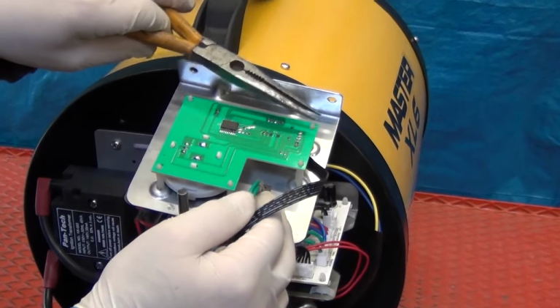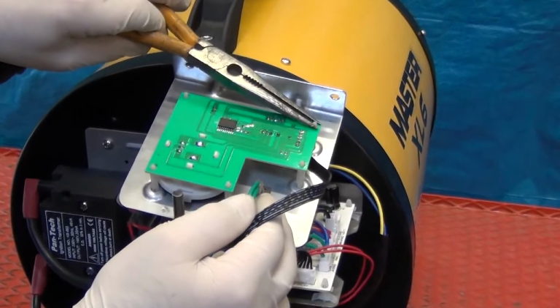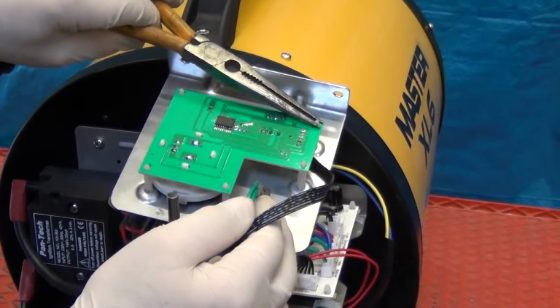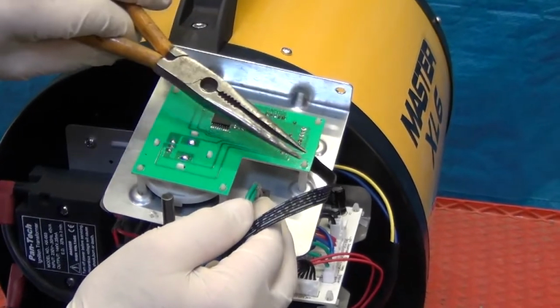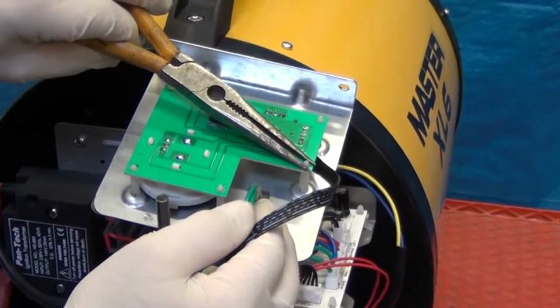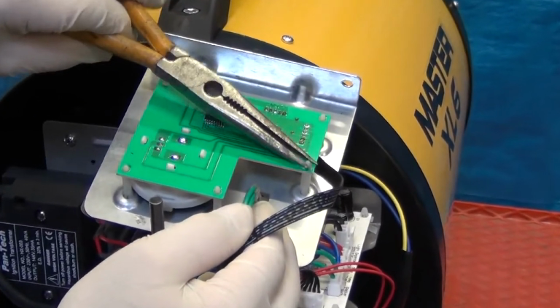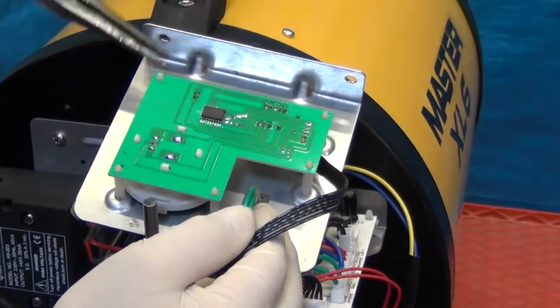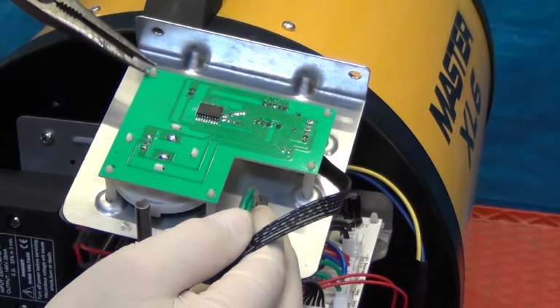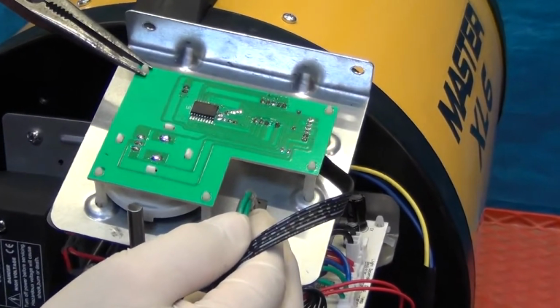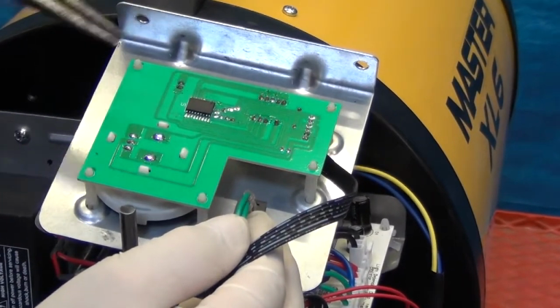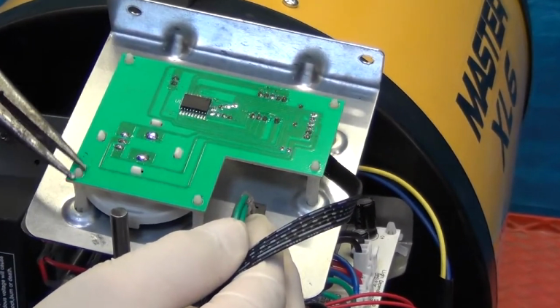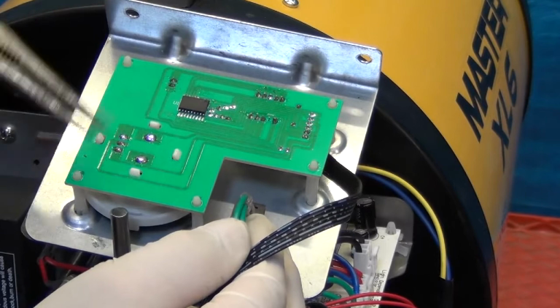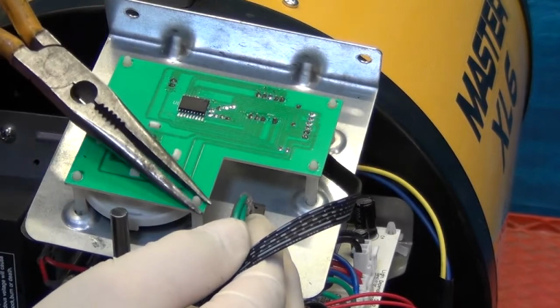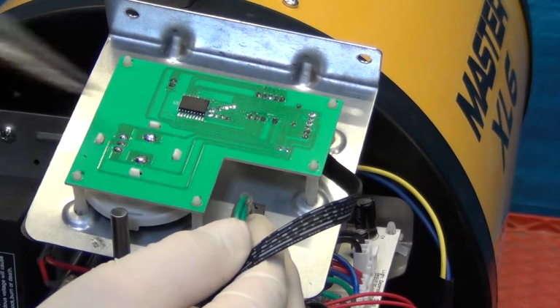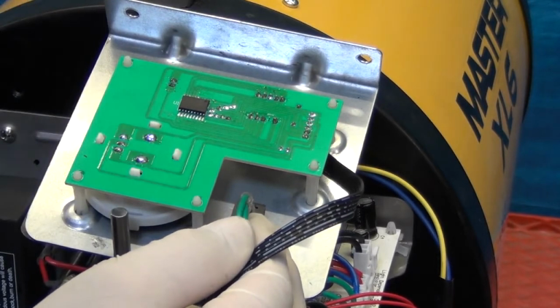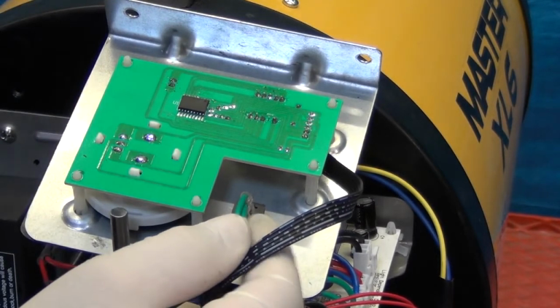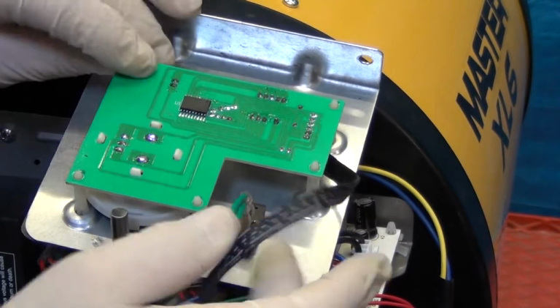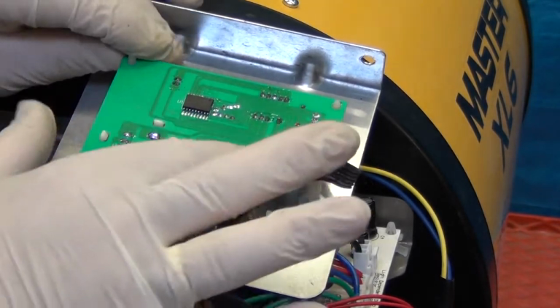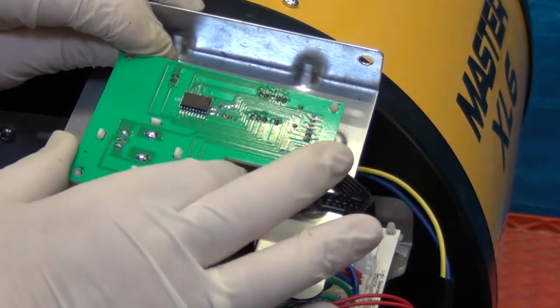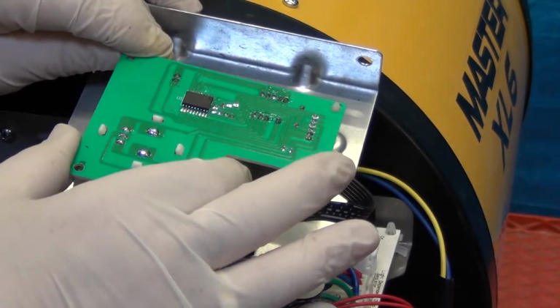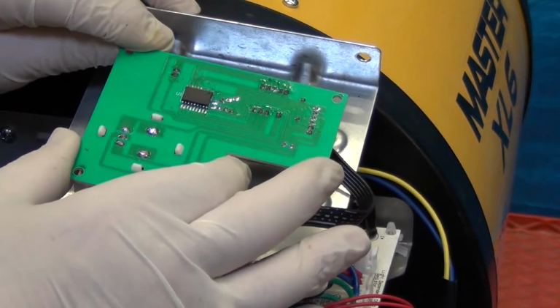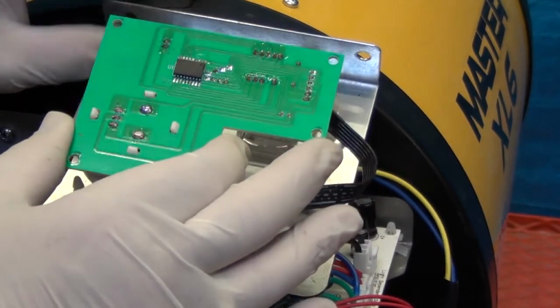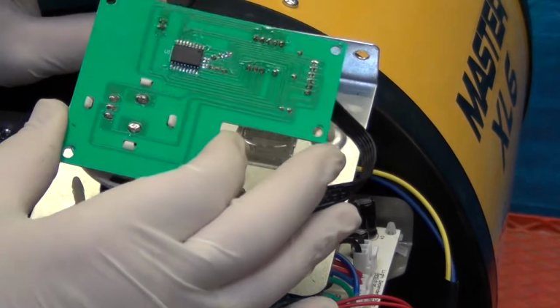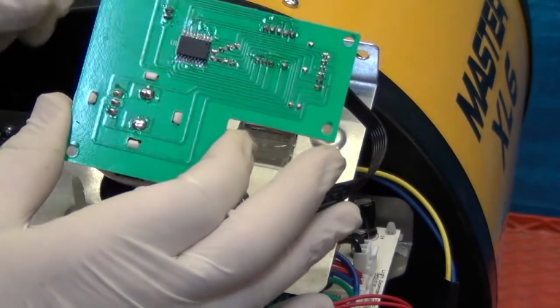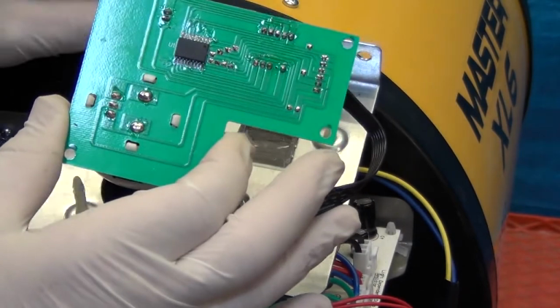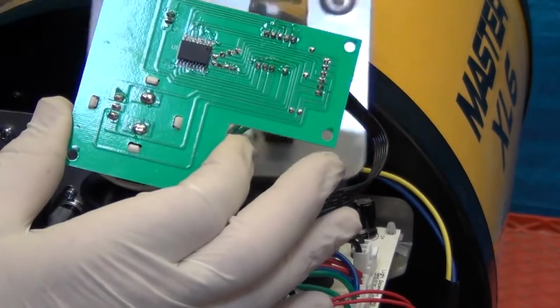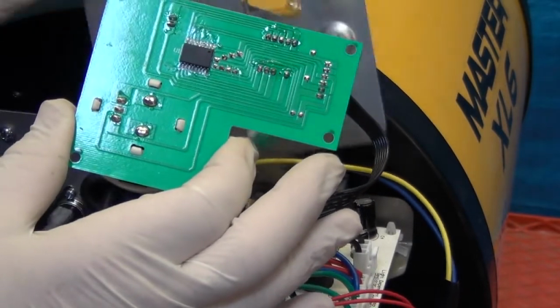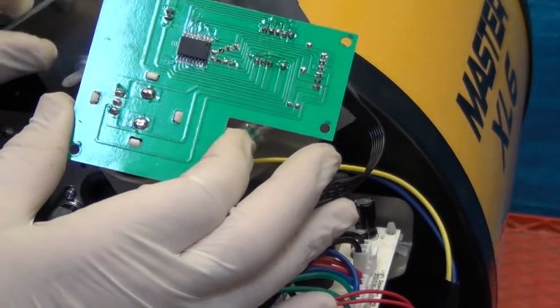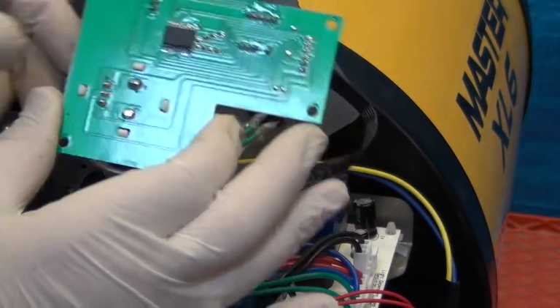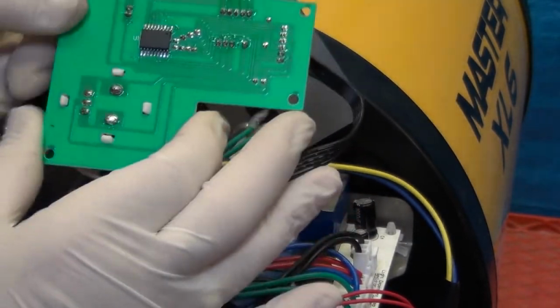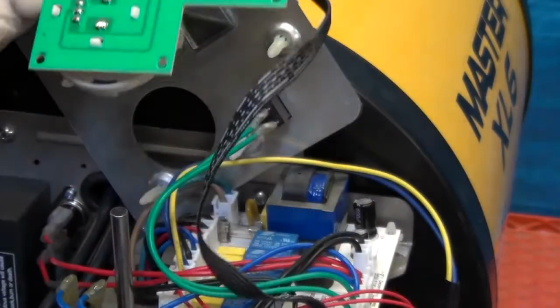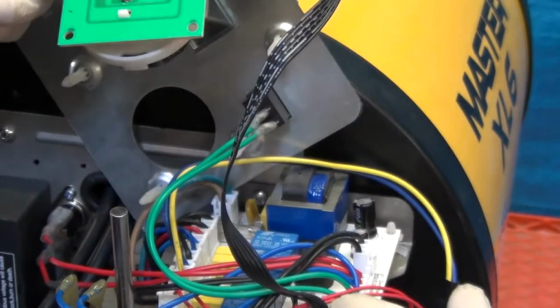Squeeze the opposing tabs on each mounting post carefully with long nose pliers. Gently pull off the PCB and pull out the multi-way connector.